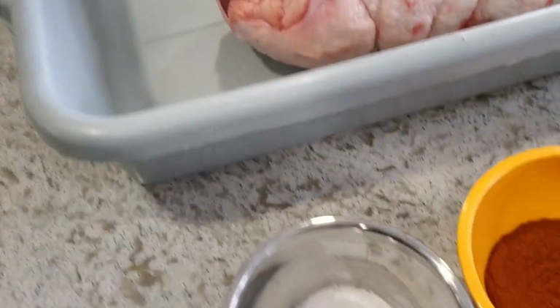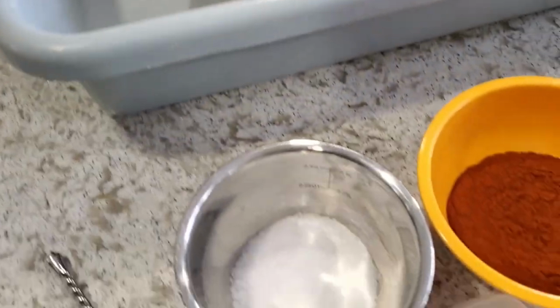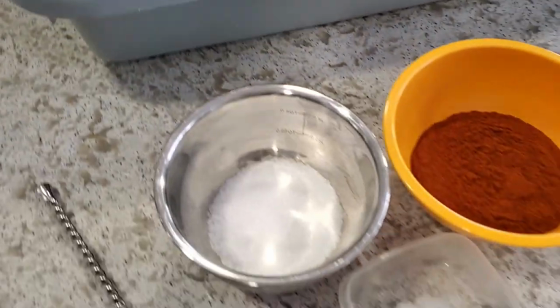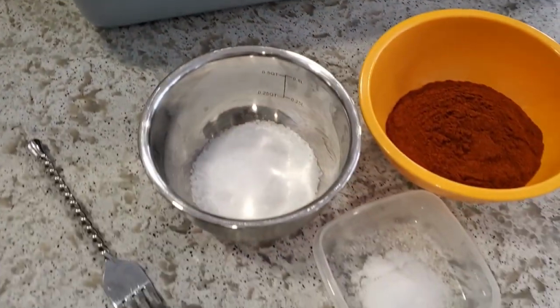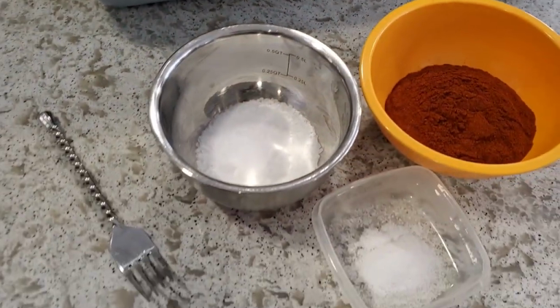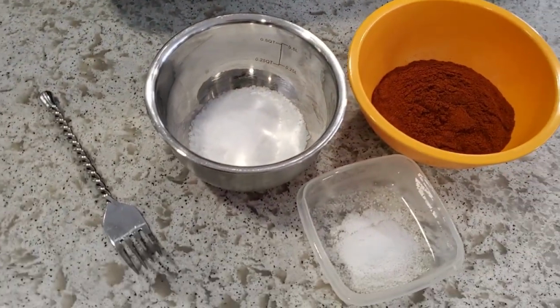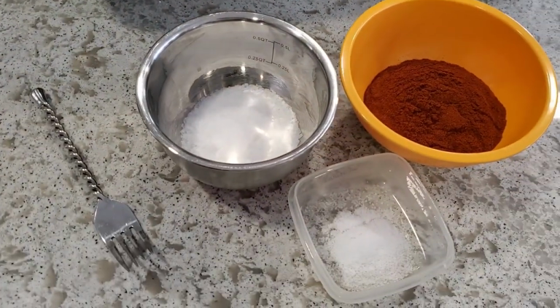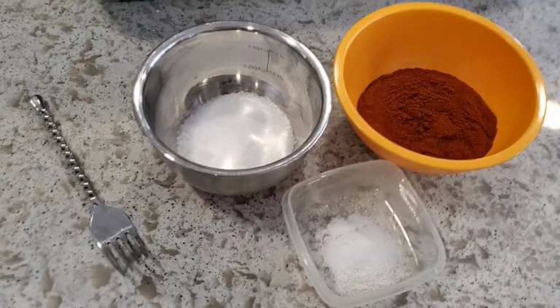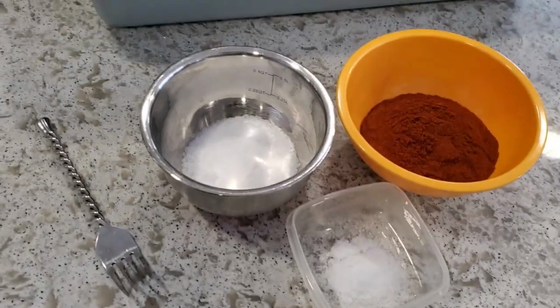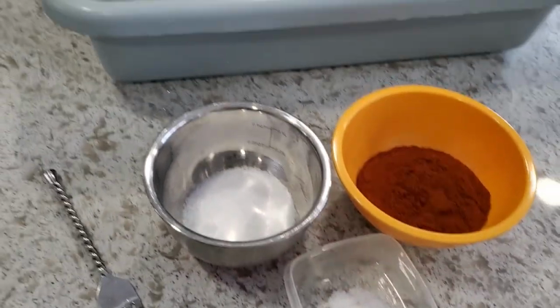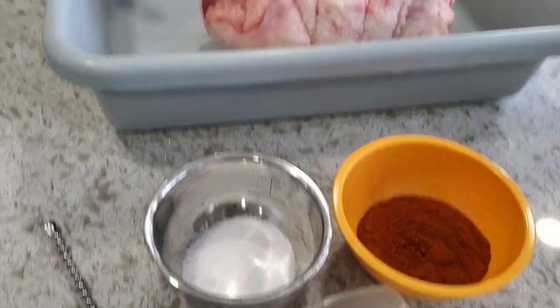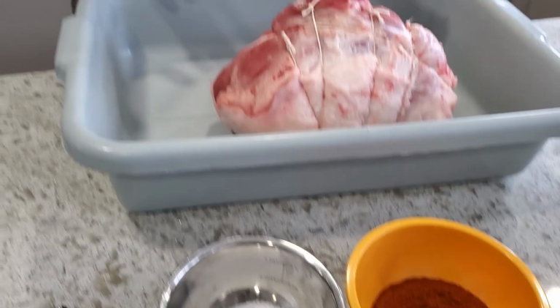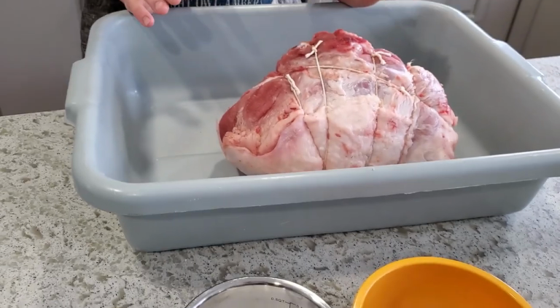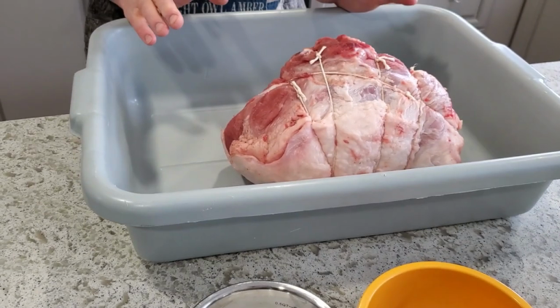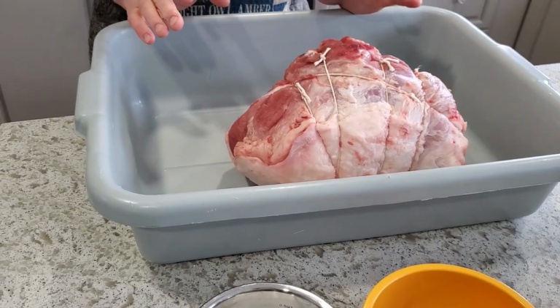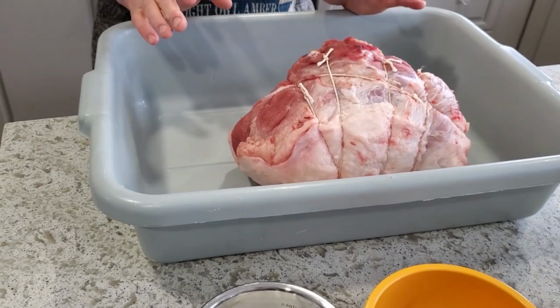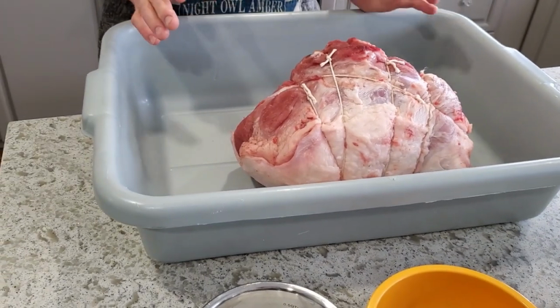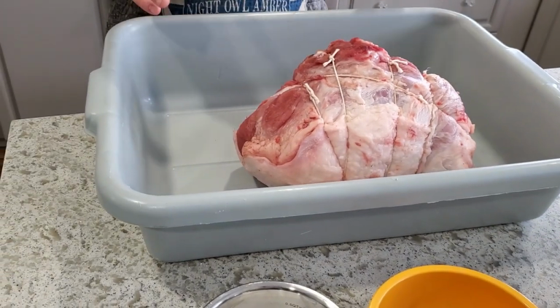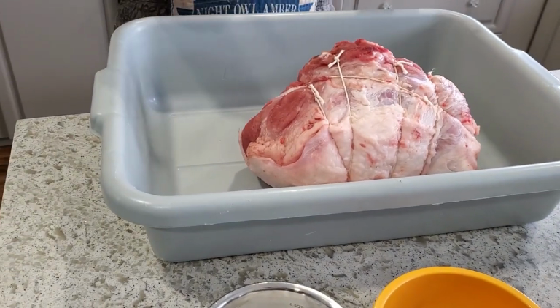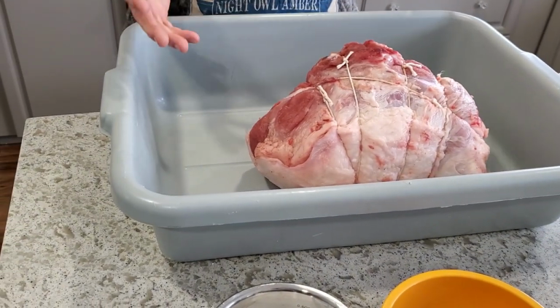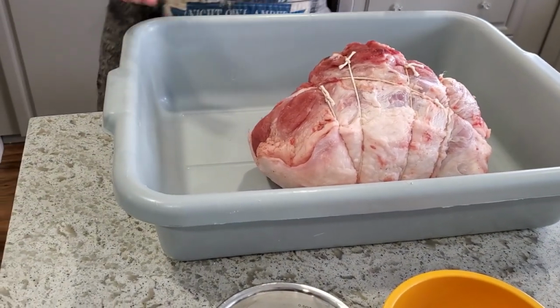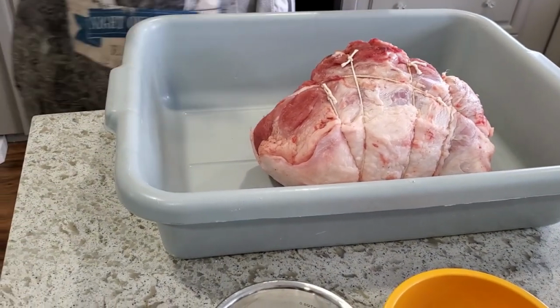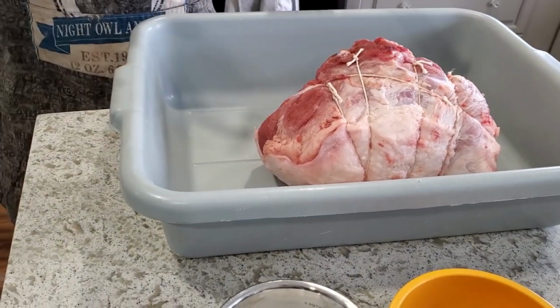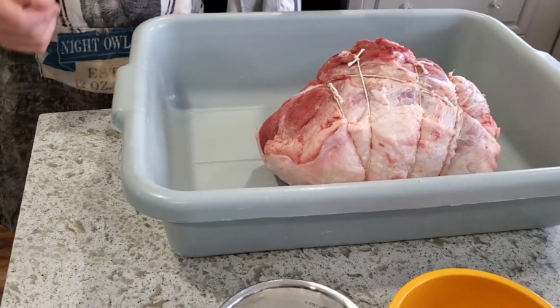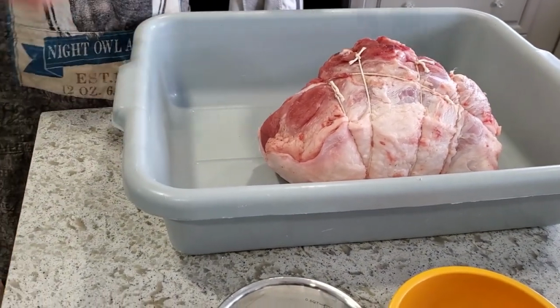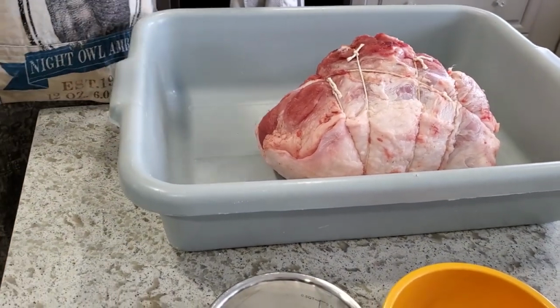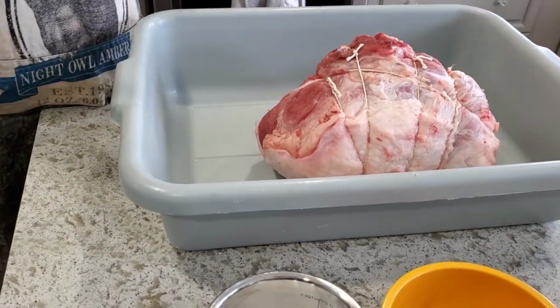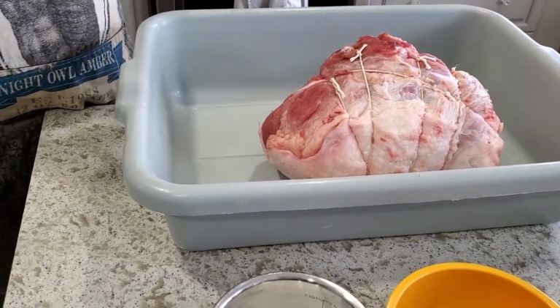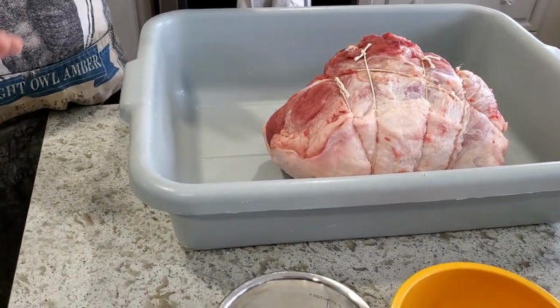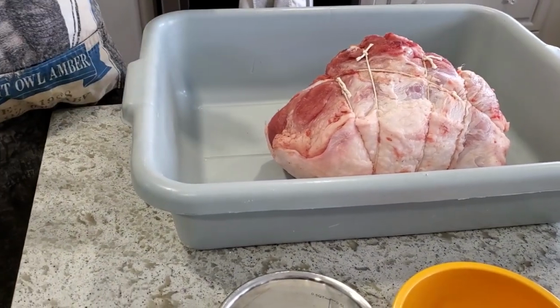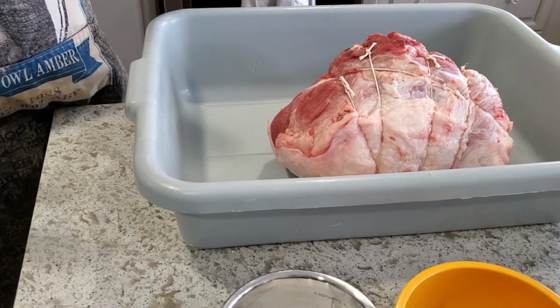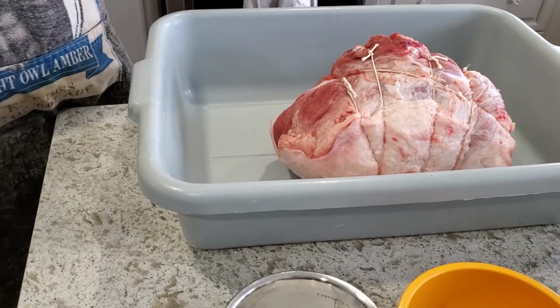If you've seen my presuntini video, this is a much larger cut. It's sort of a mid-range size — not quite as big as a full presunto, because for that I would use a full leg.